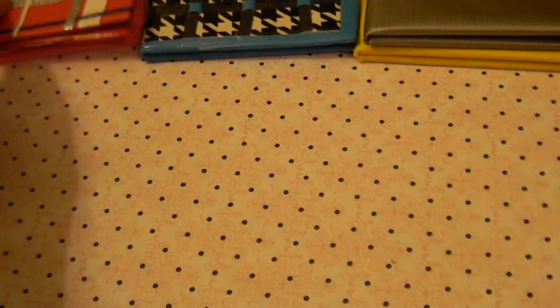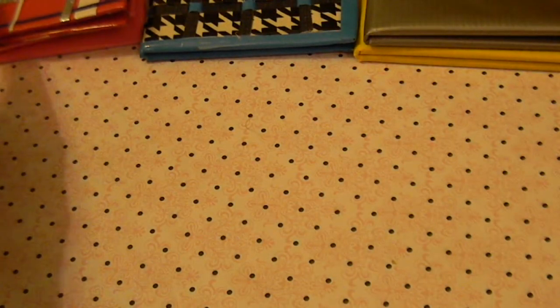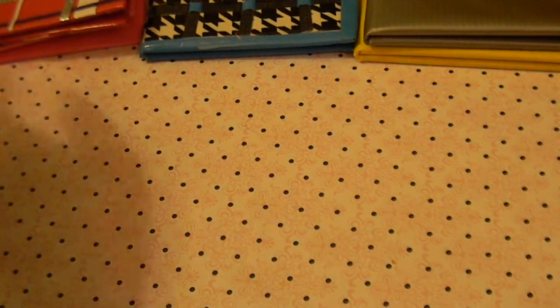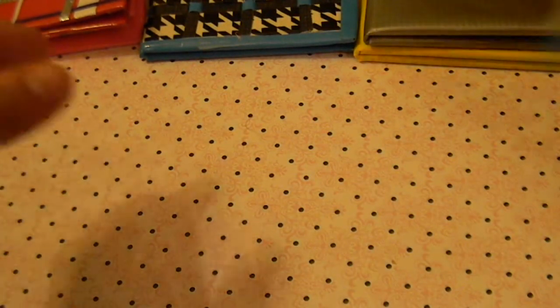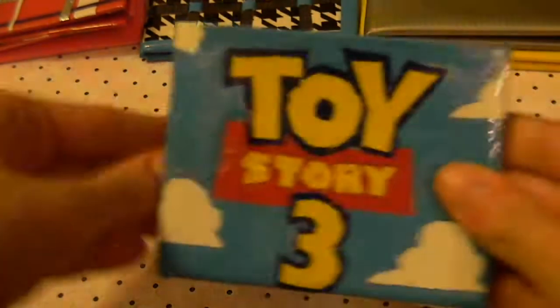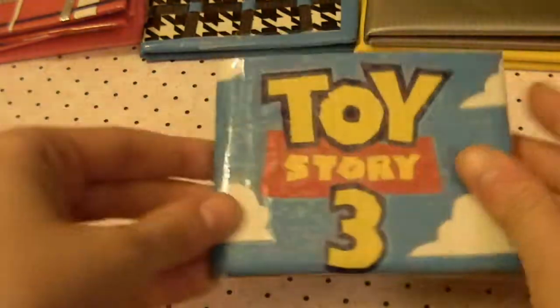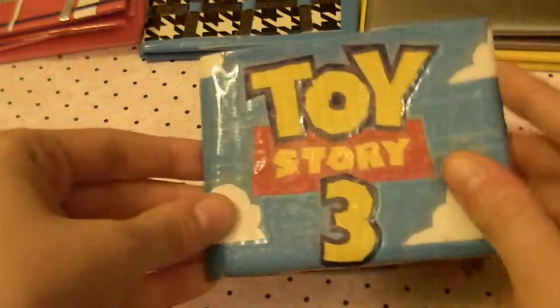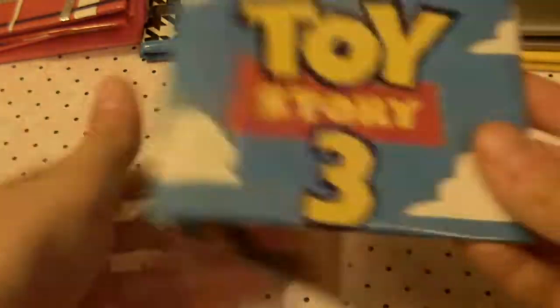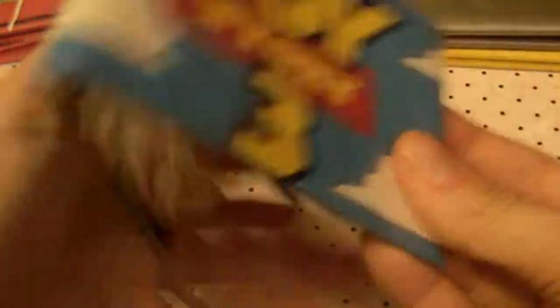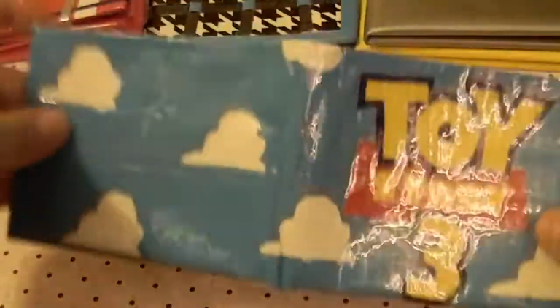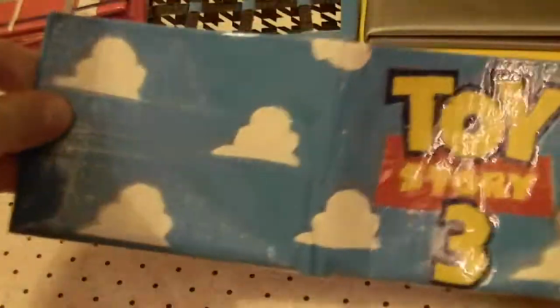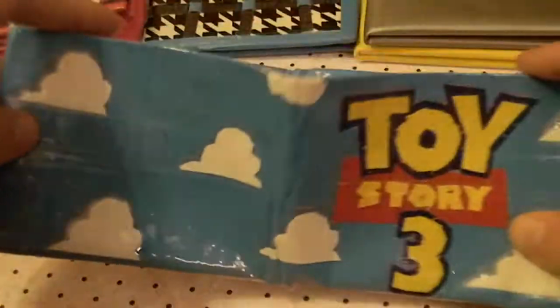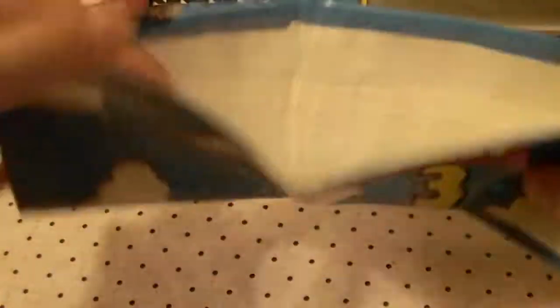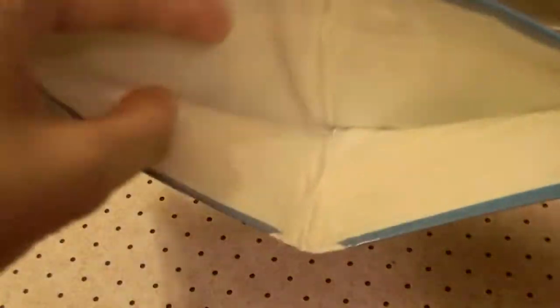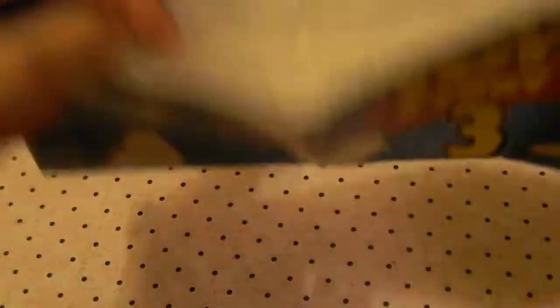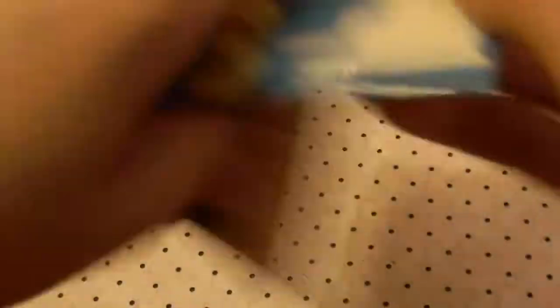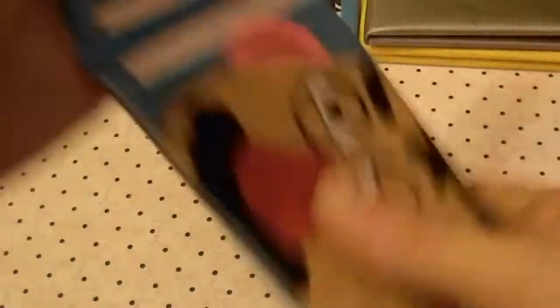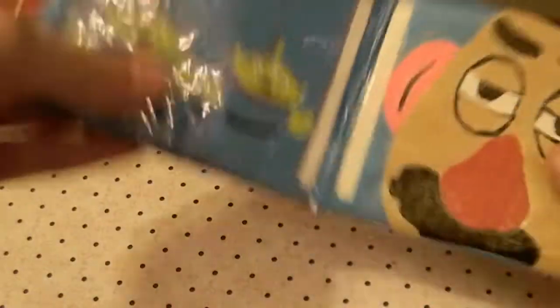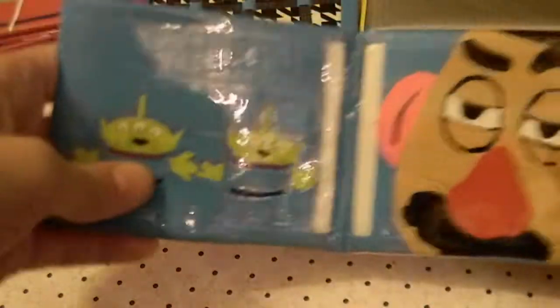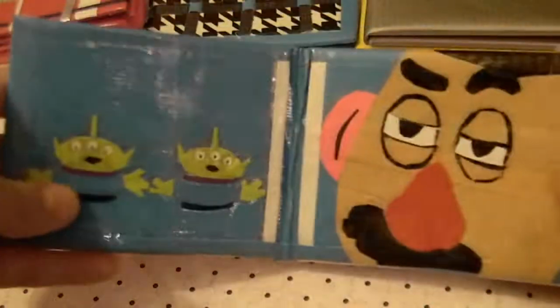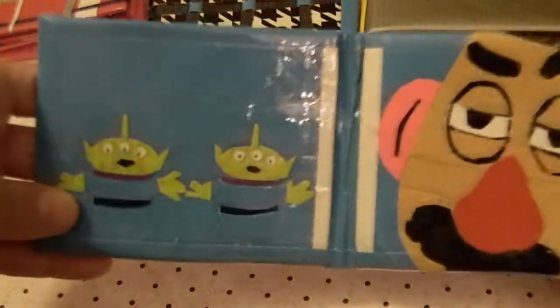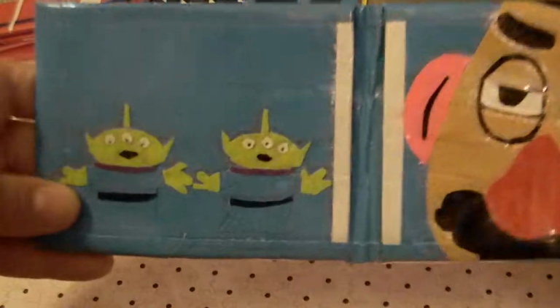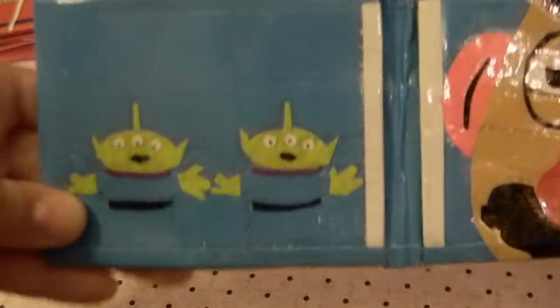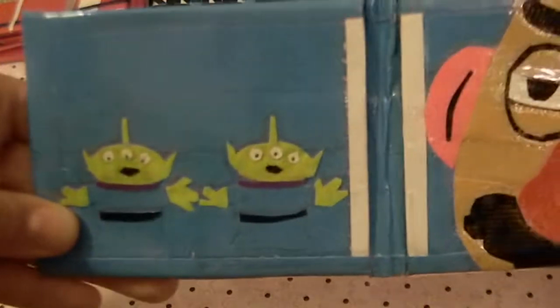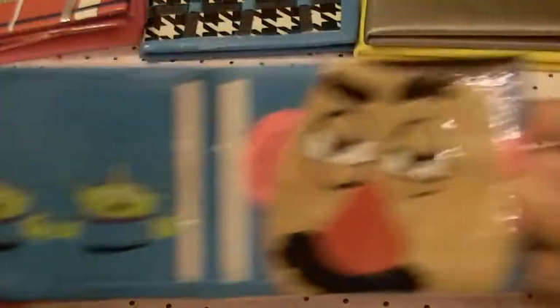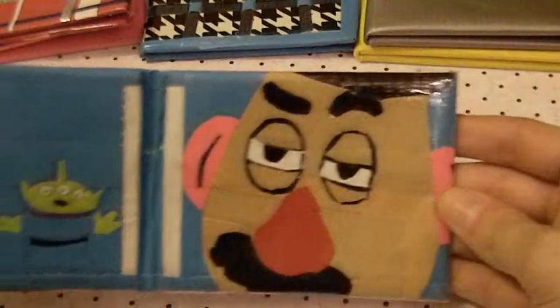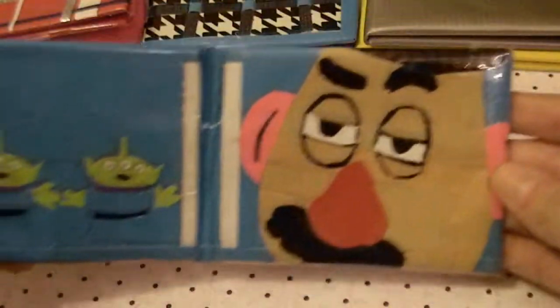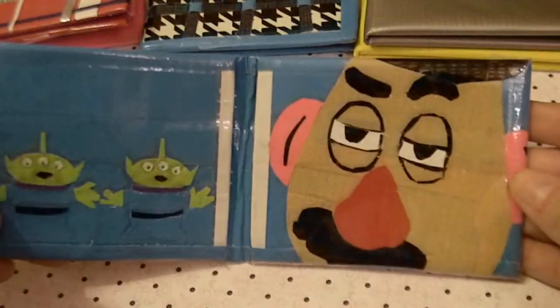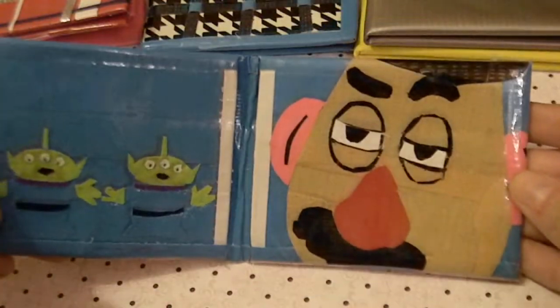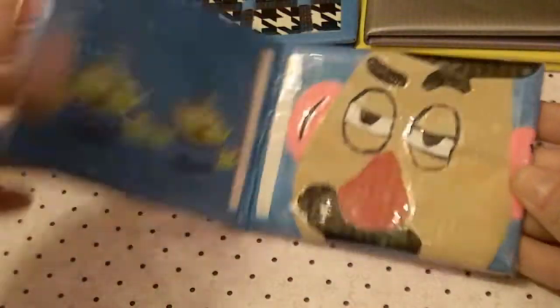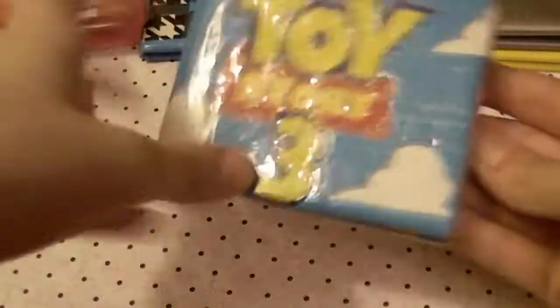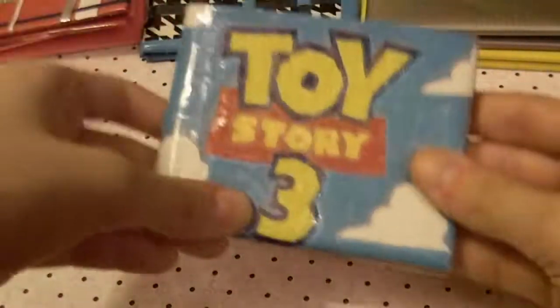The next one I'm entering is this Toy Story 3 one. It has the signature clouds, a white bow fold, and 2 hiddens. On one side you have the 2 aliens, and on the other side you have Mr. Potato Head.